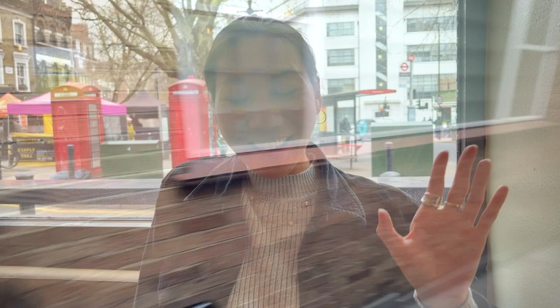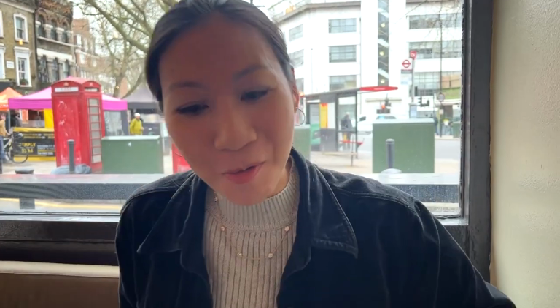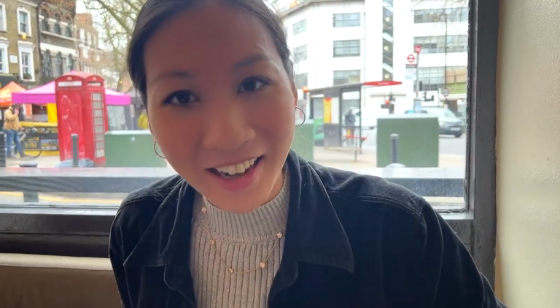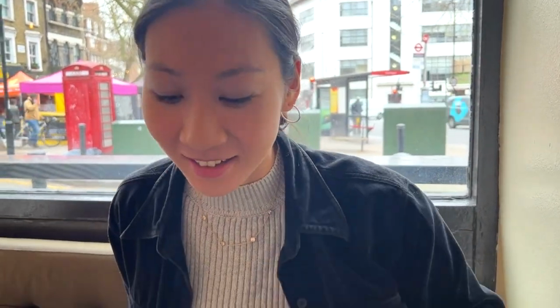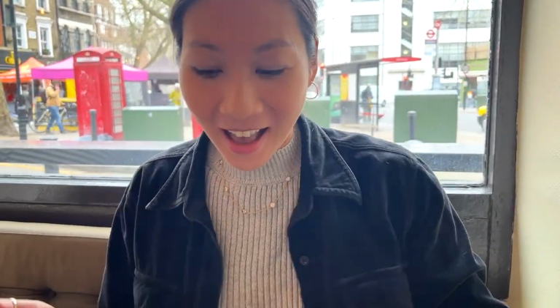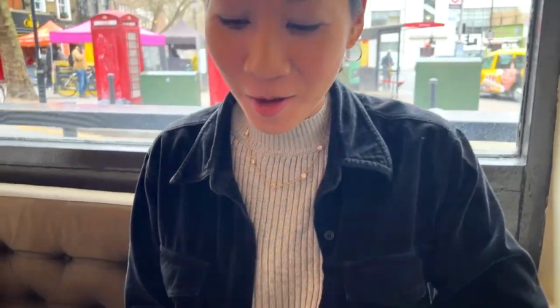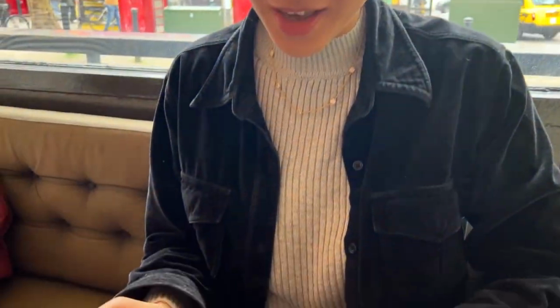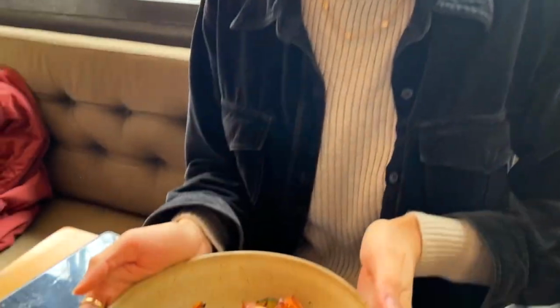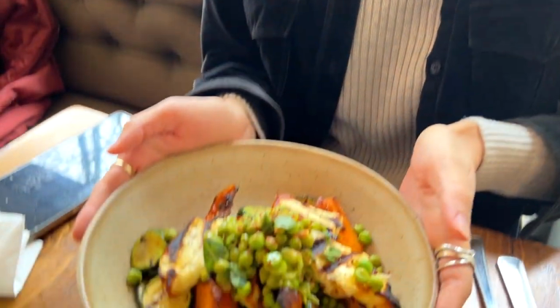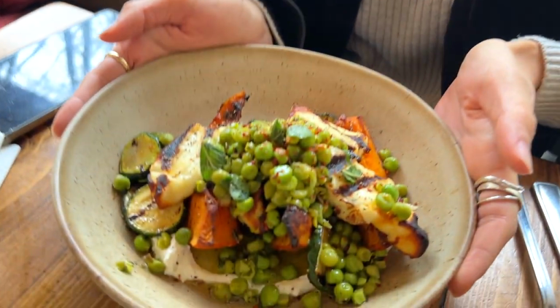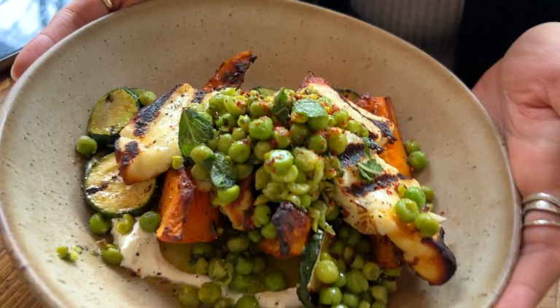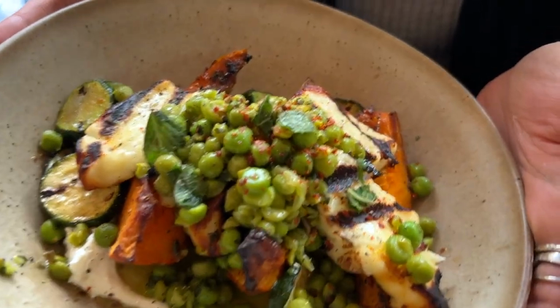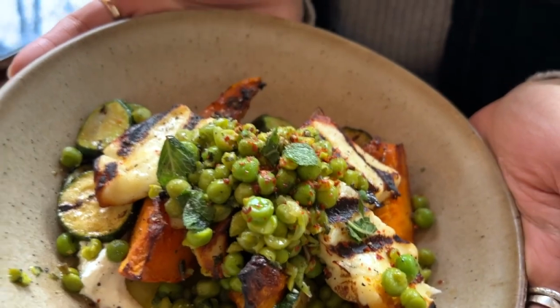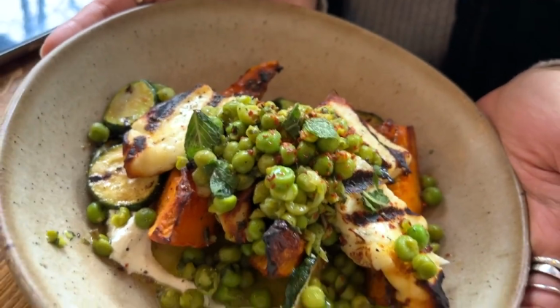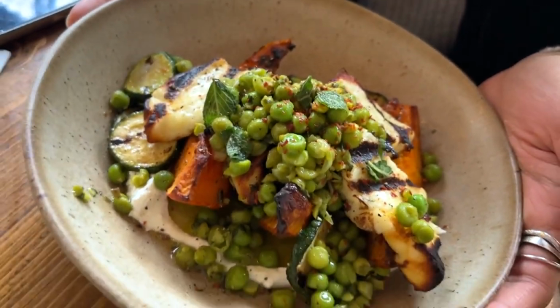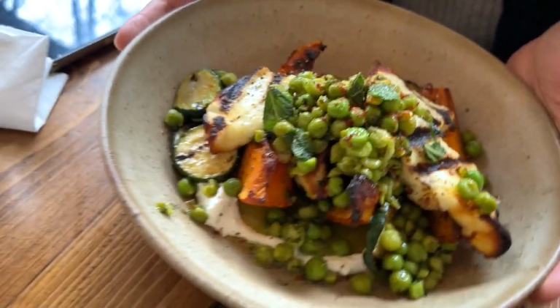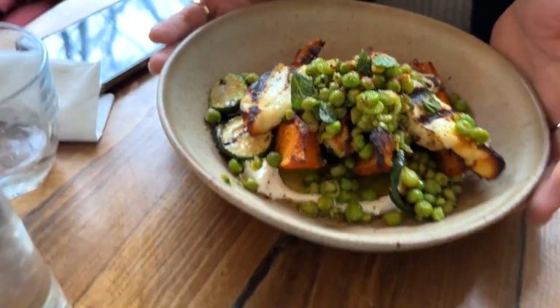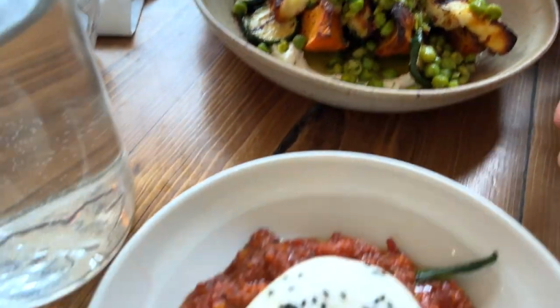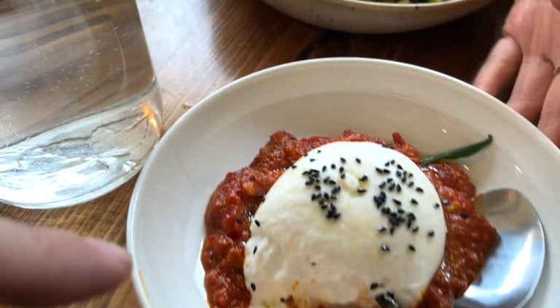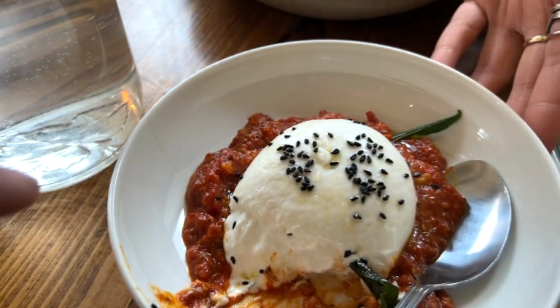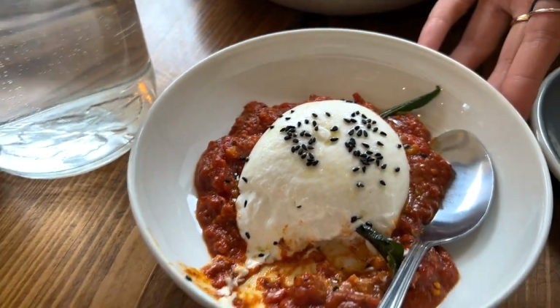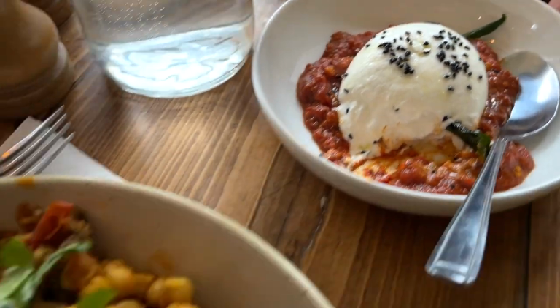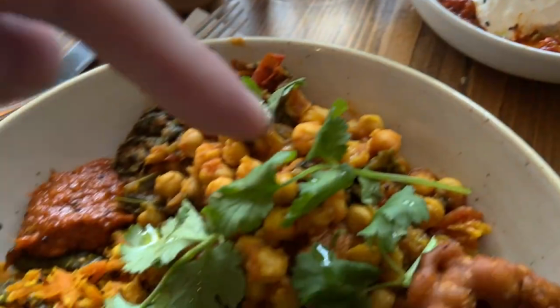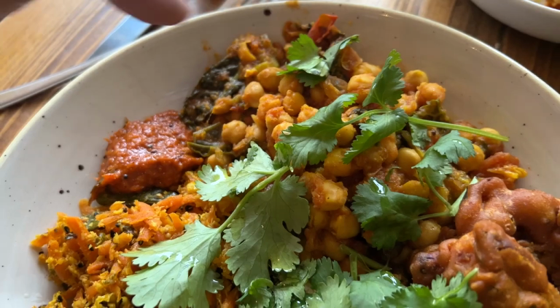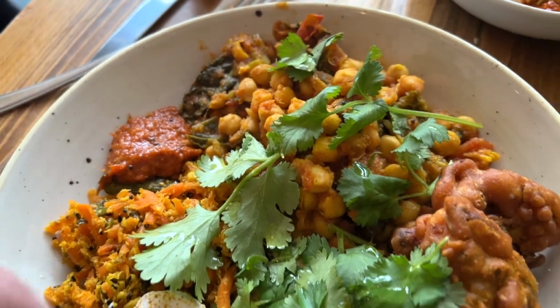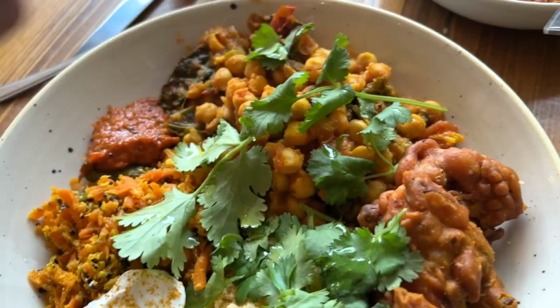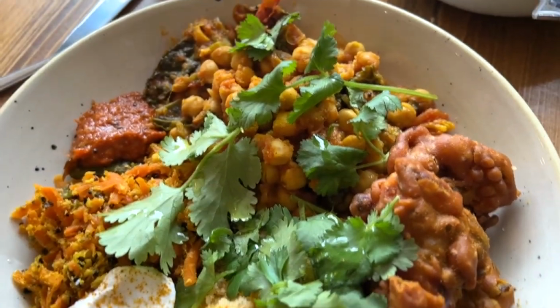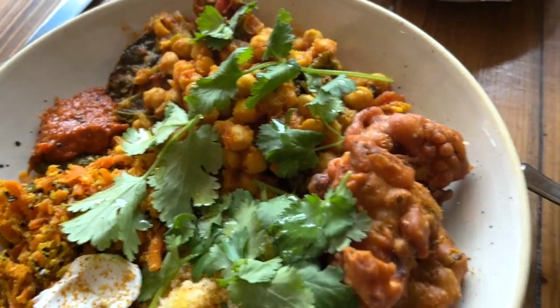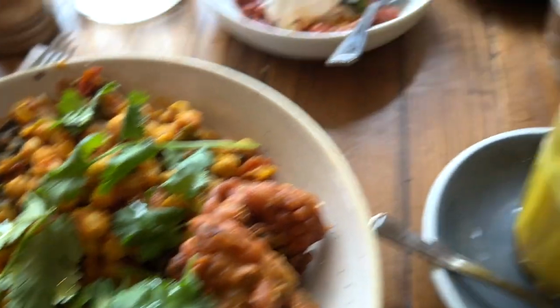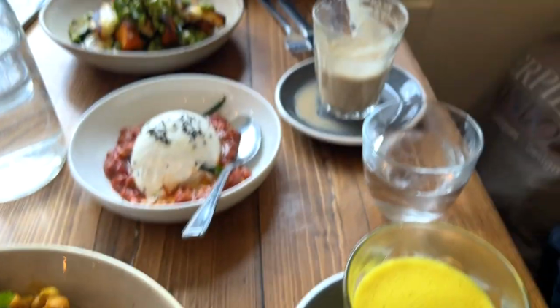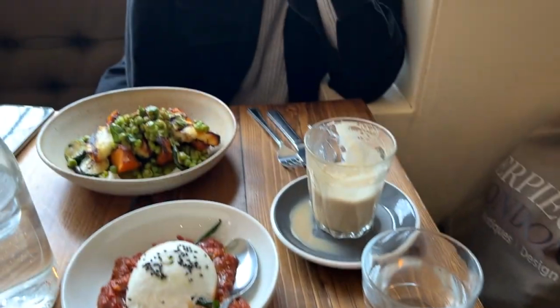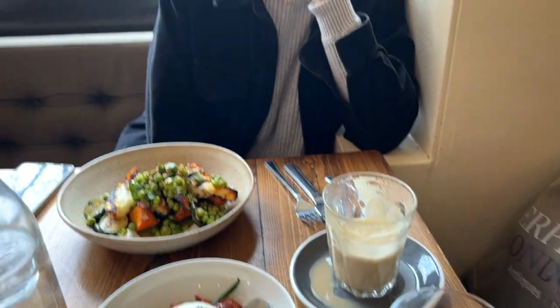So we're in London, having some beautiful, delicious food. This is halloumi, and this is burrata, and then we got a nice Indian flavor bowl with some drinks.